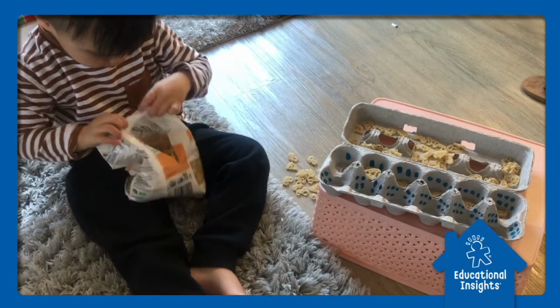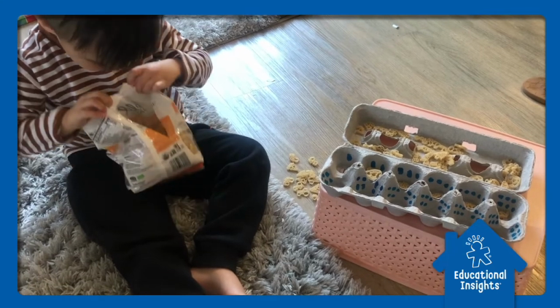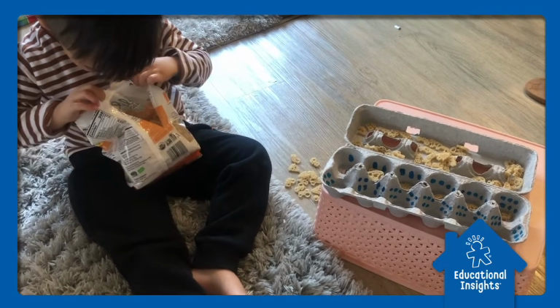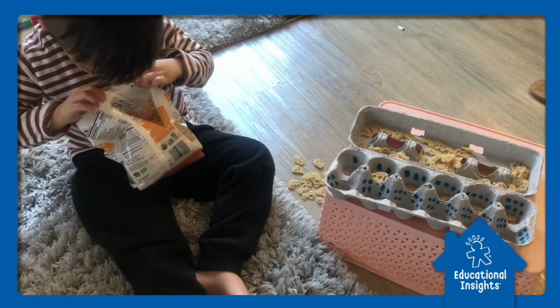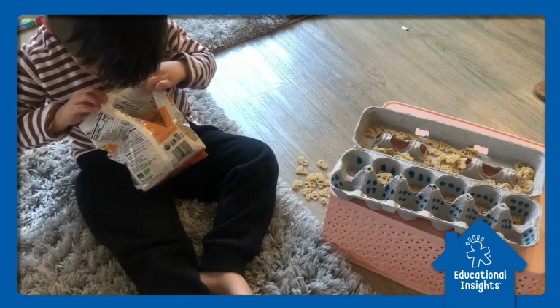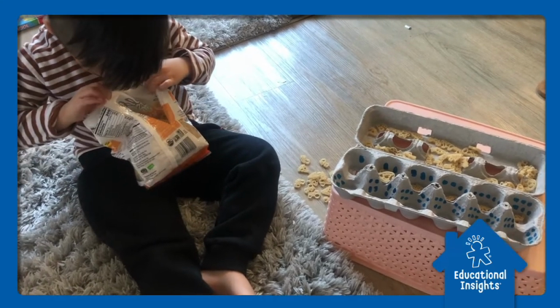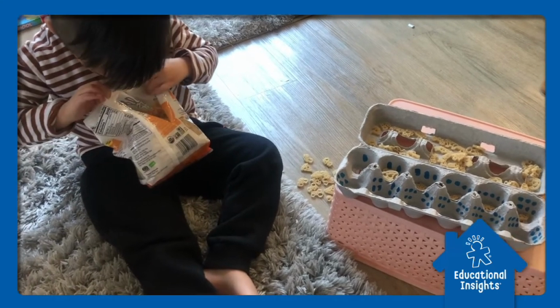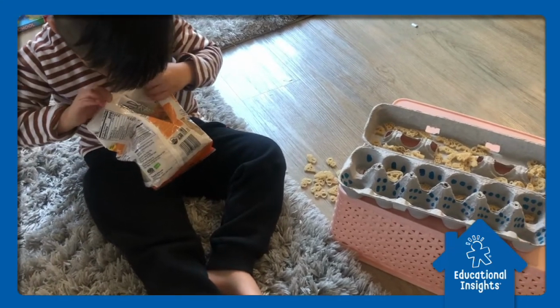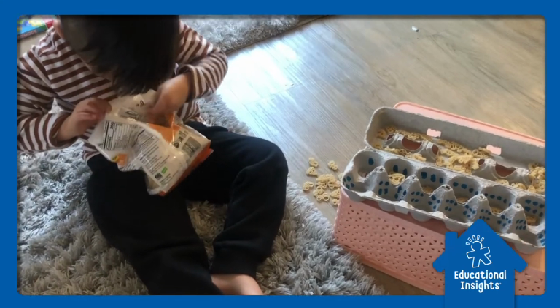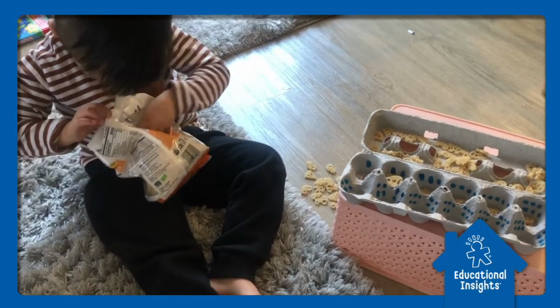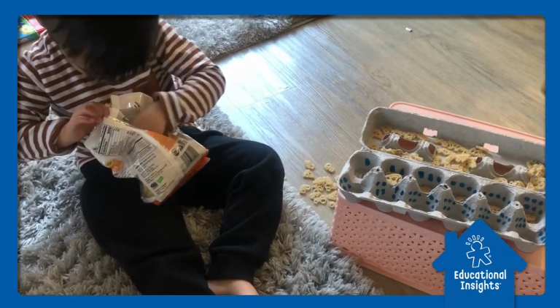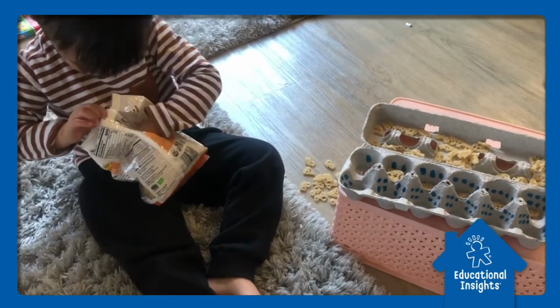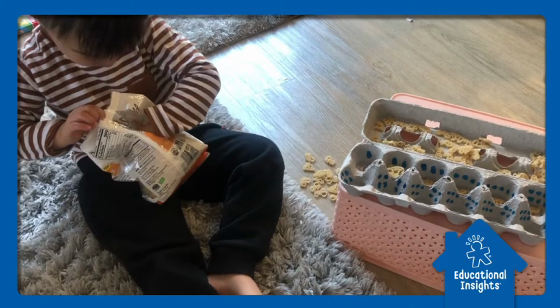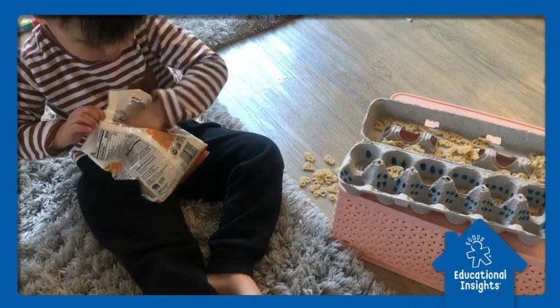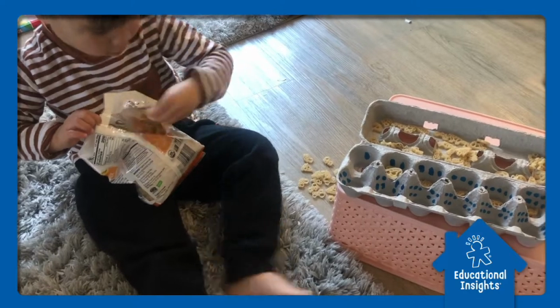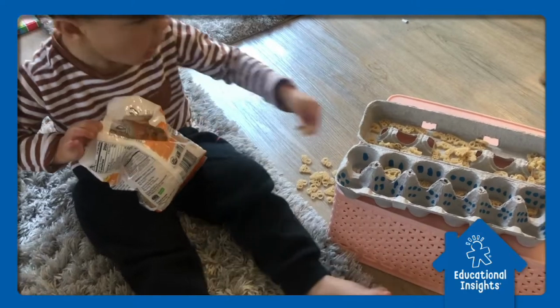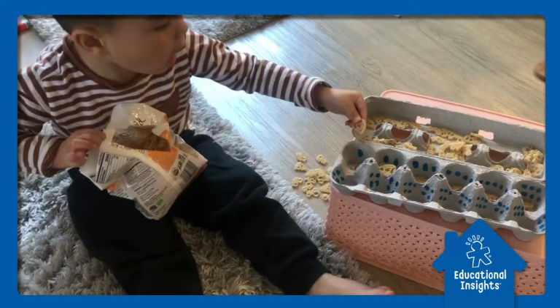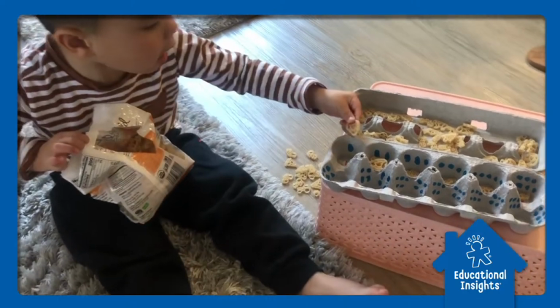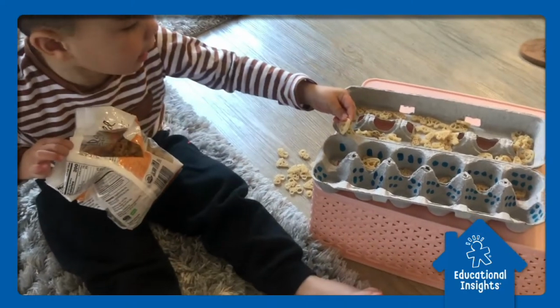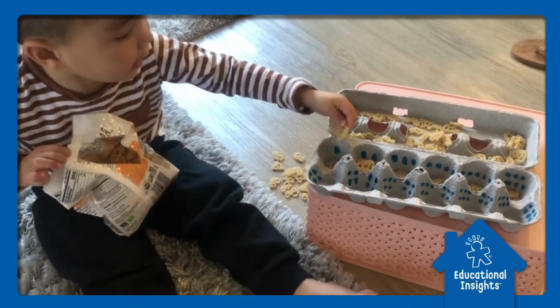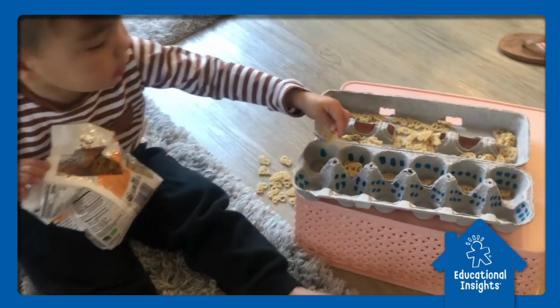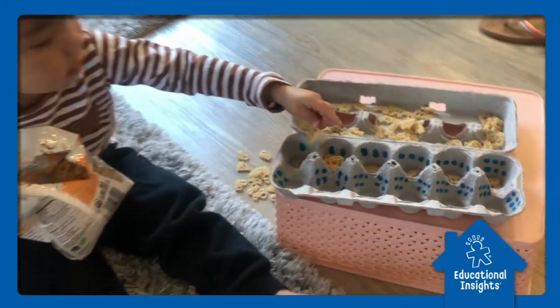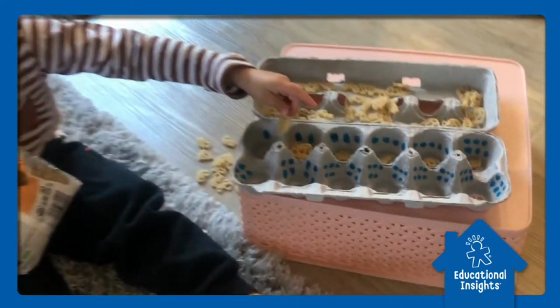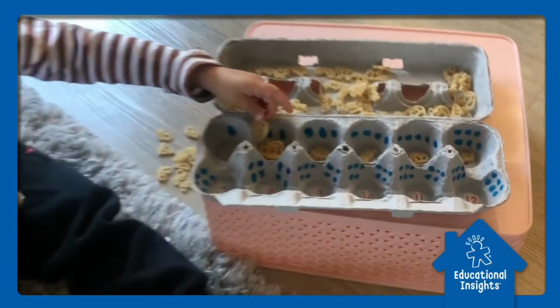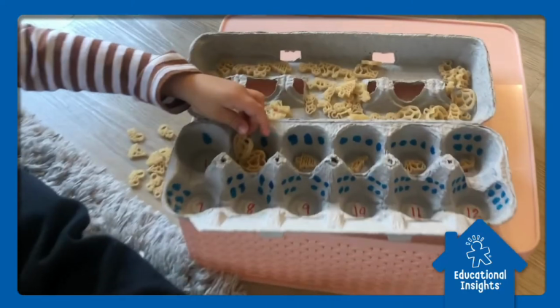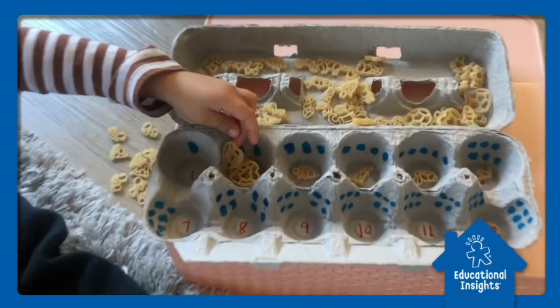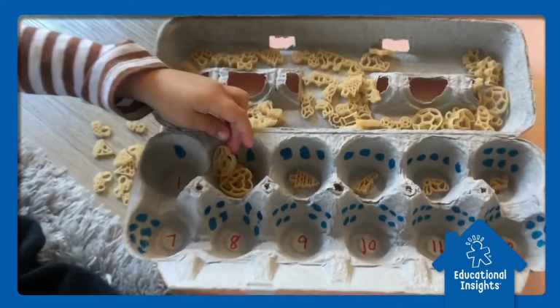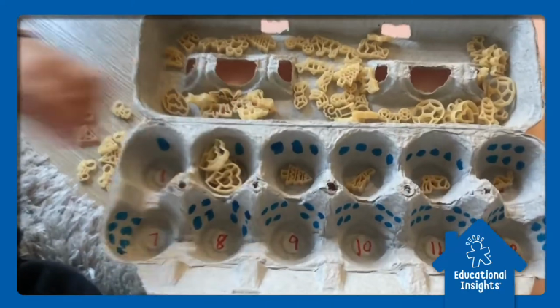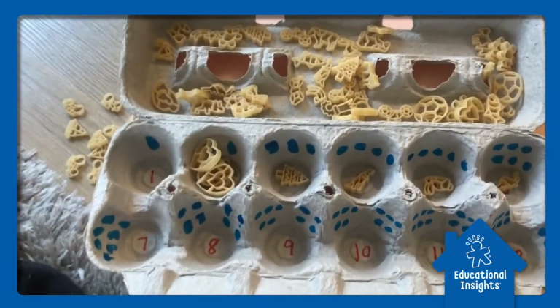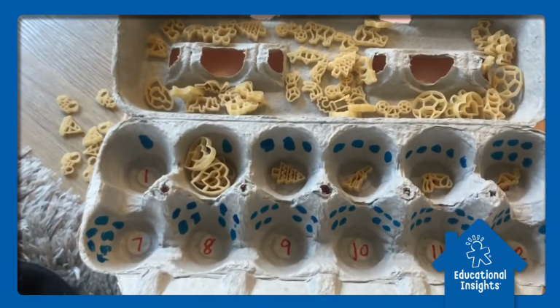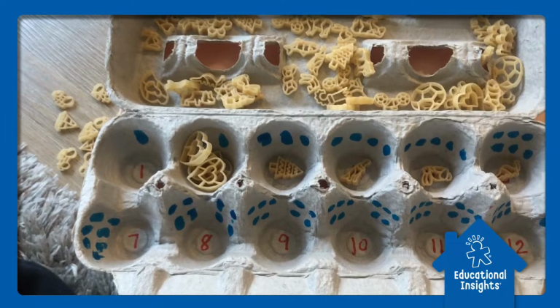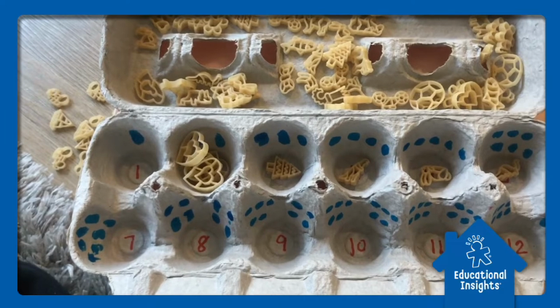Hi everyone, it's Janine and James with the EI product development team. Right now we are doing a fun math preschool activity. We created egg carton counters.